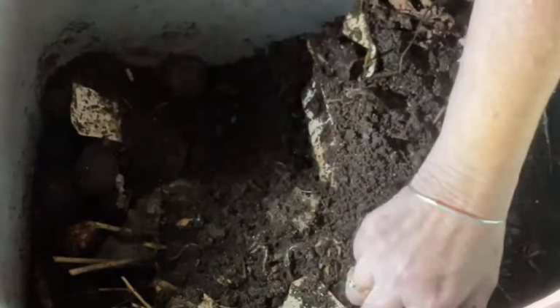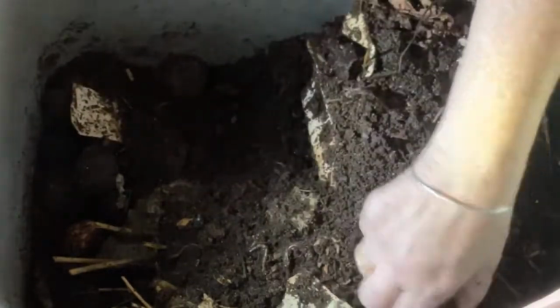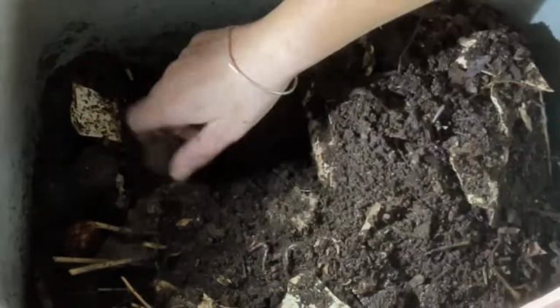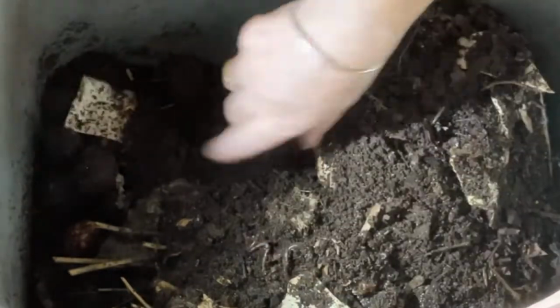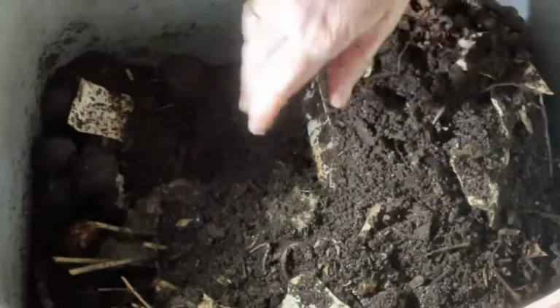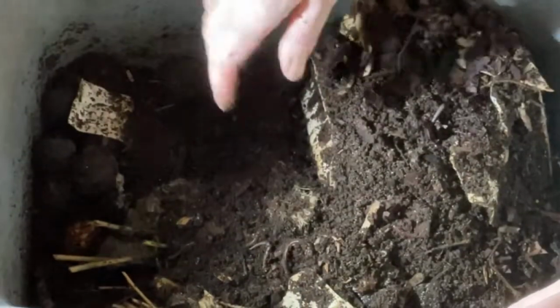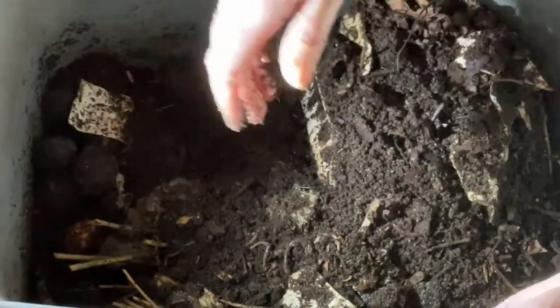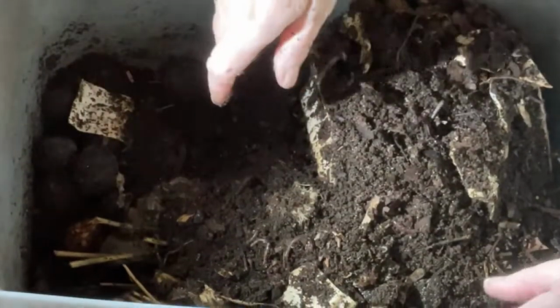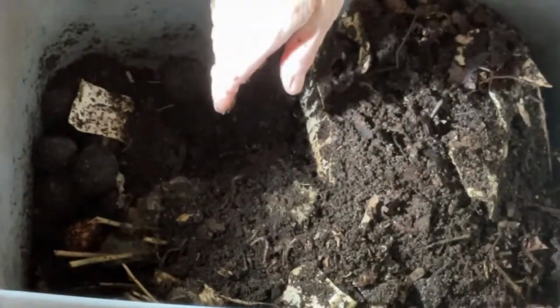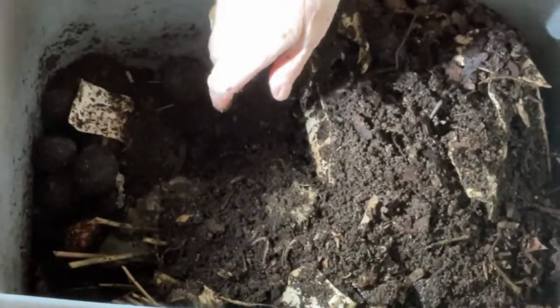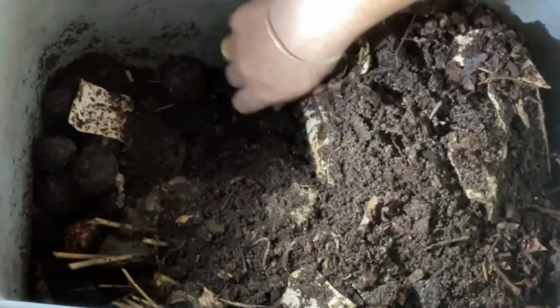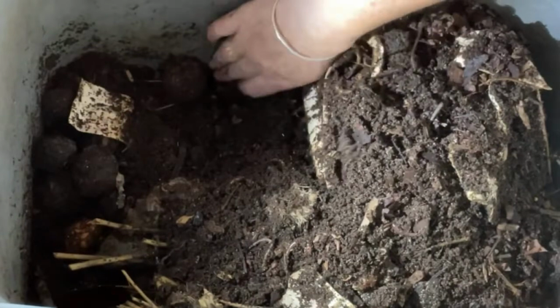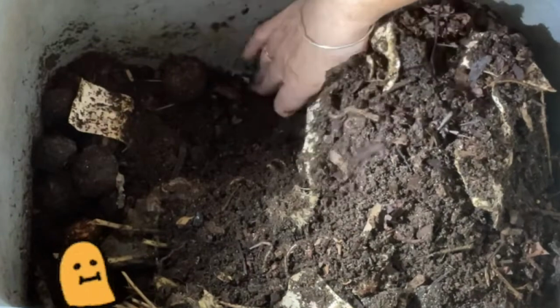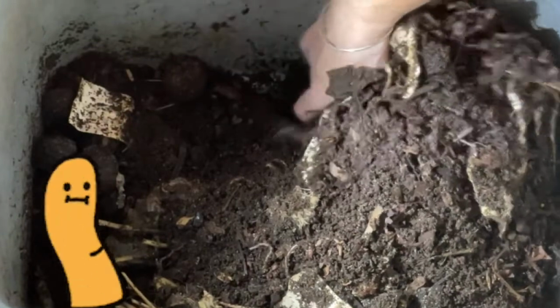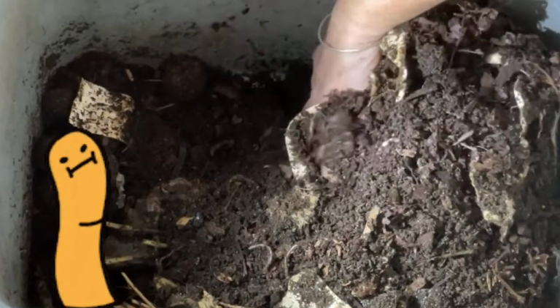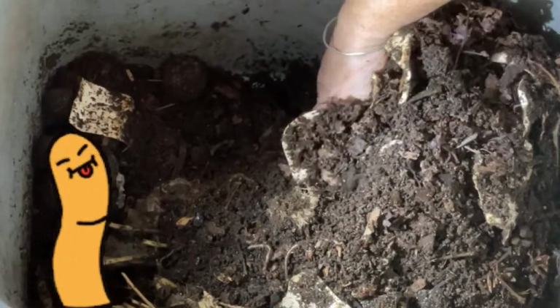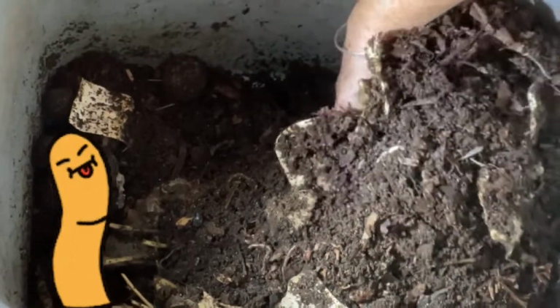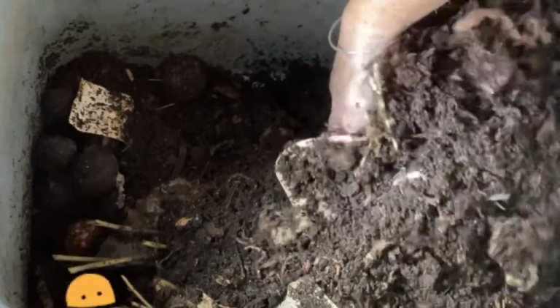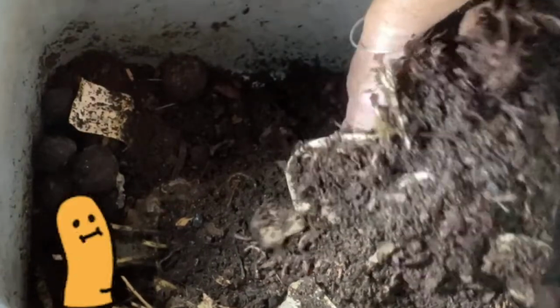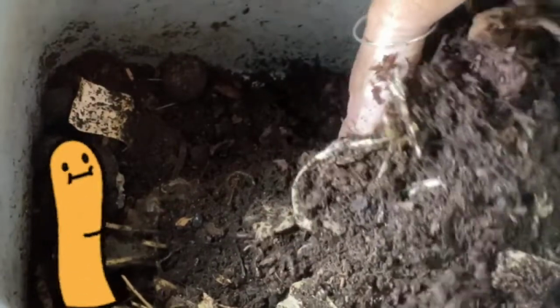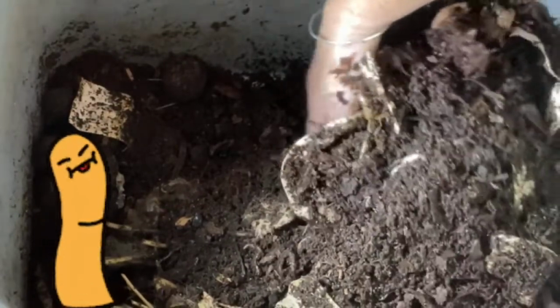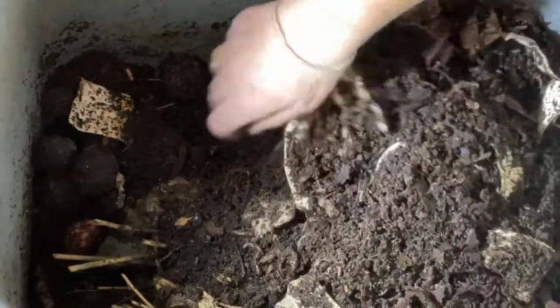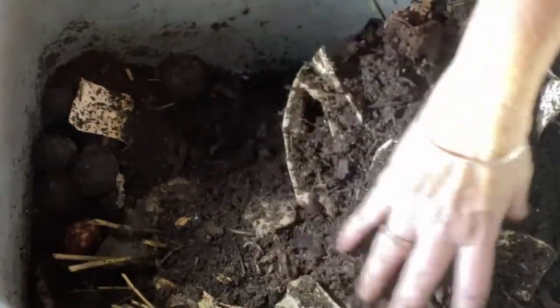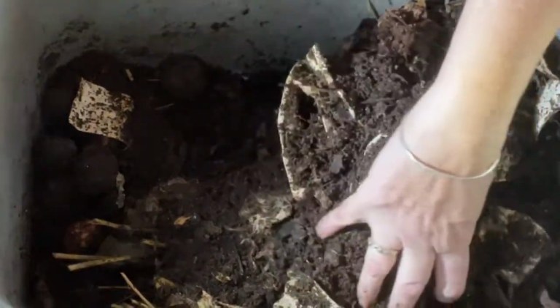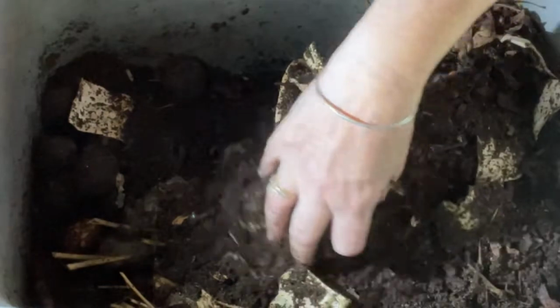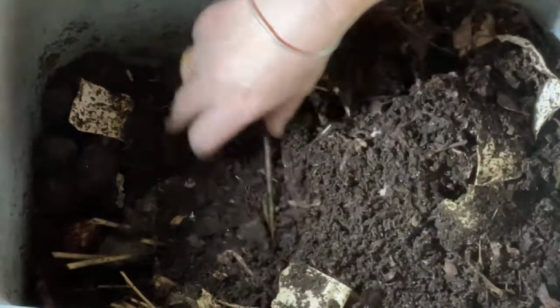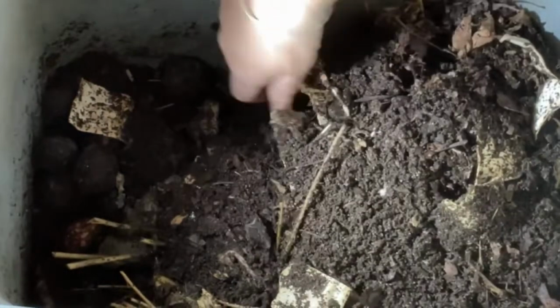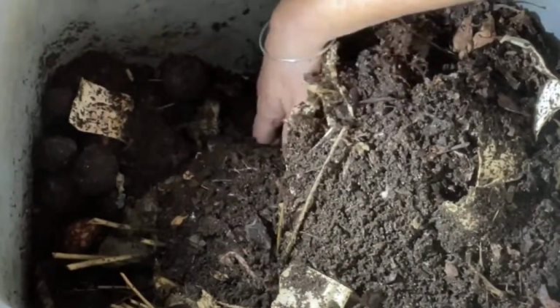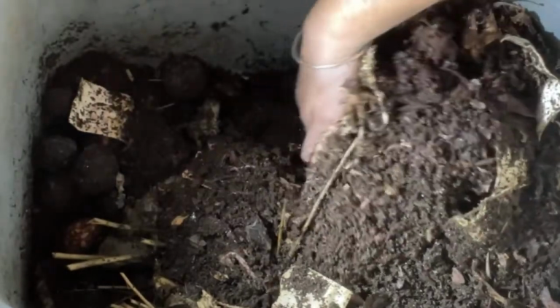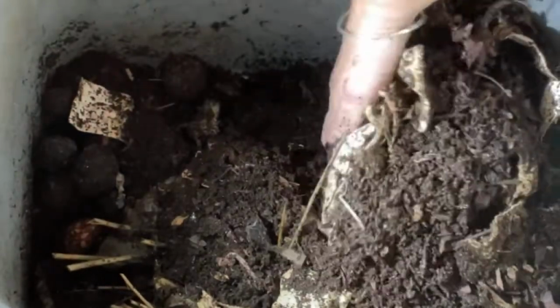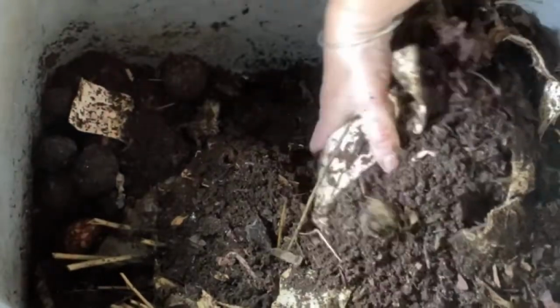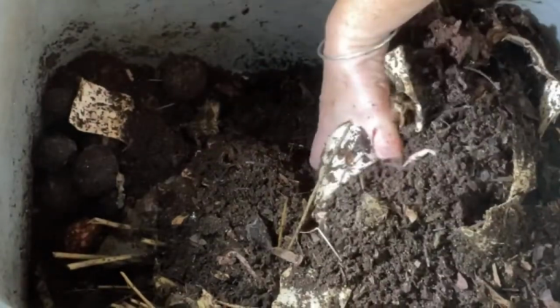Obviously with the avocado pits — now that the worms have cleaned off all the avocado flesh, licked them clean — there's no way they're going to be able to get into those shells until the shells open up.